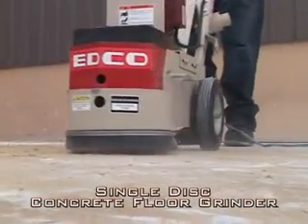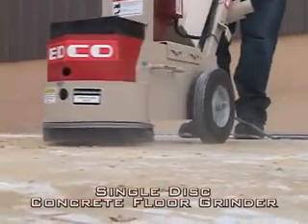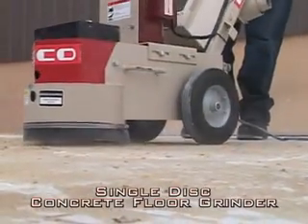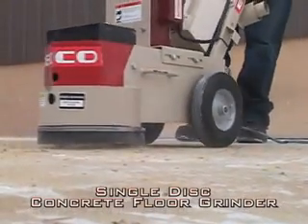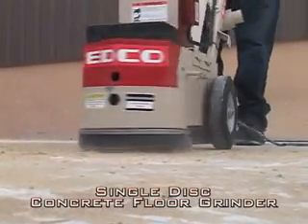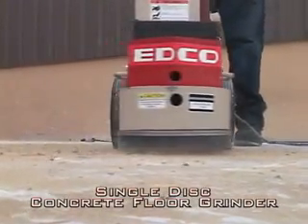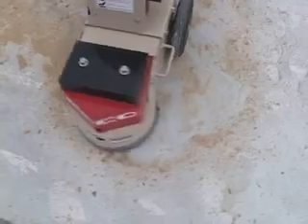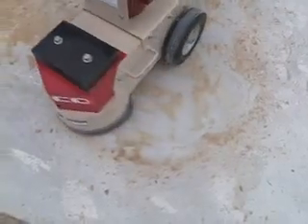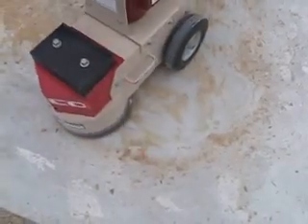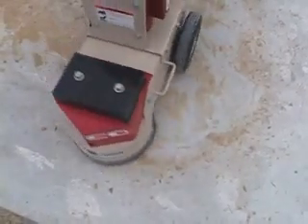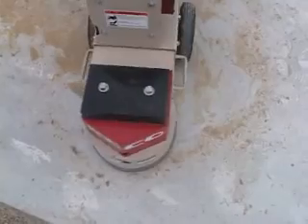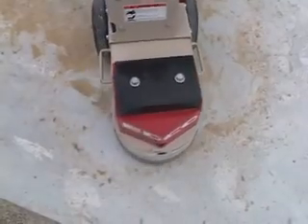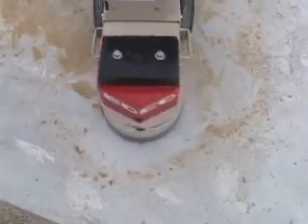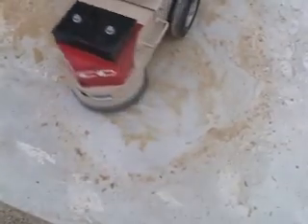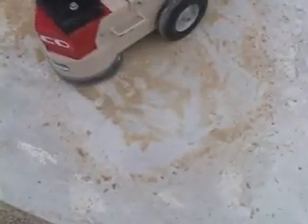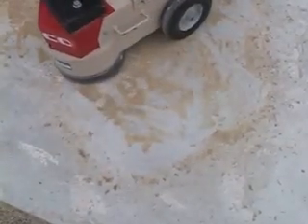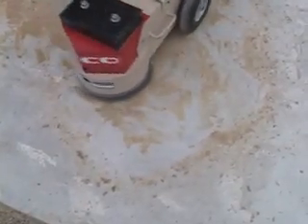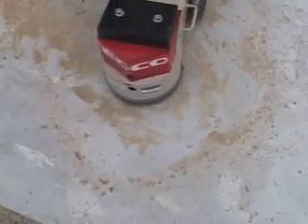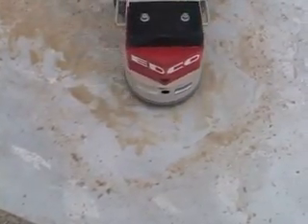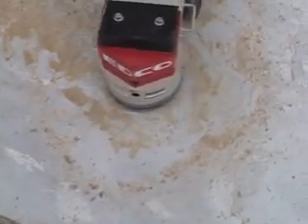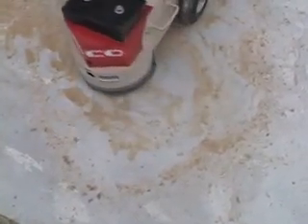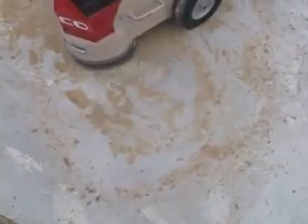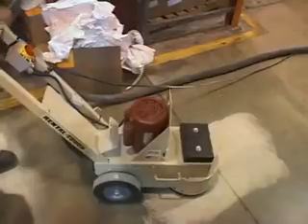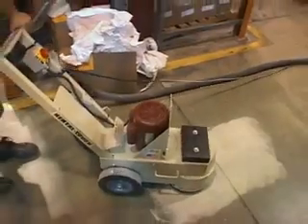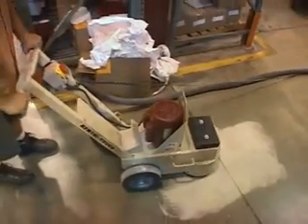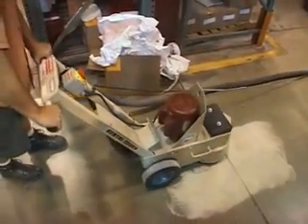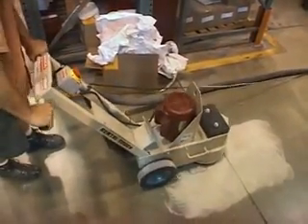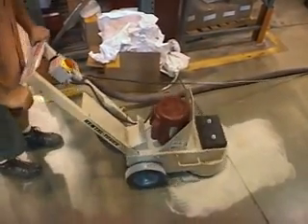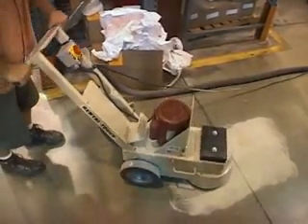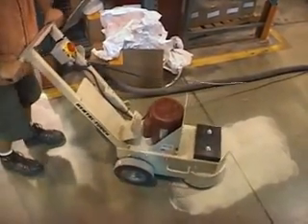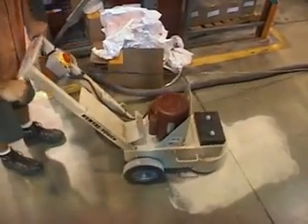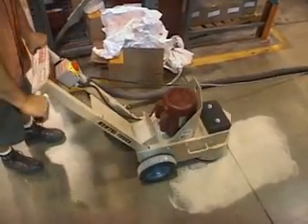An Edco concrete grinder is without a doubt one of the most versatile pieces of surface preparation equipment you could possibly have in your rental fleet. One of the primary applications for a concrete grinder is general smoothing of the concrete surface.